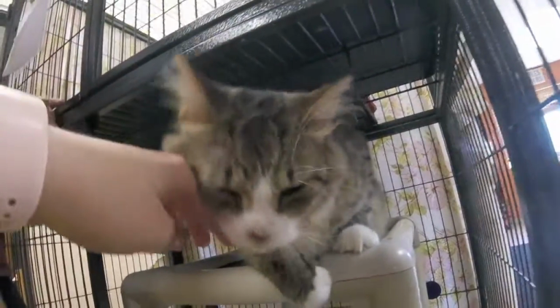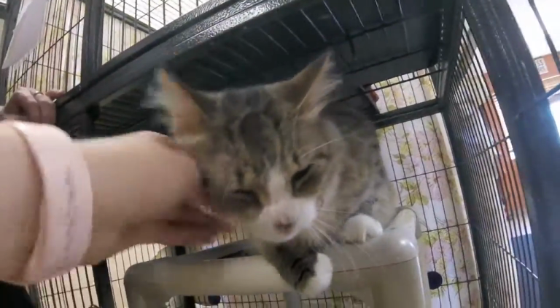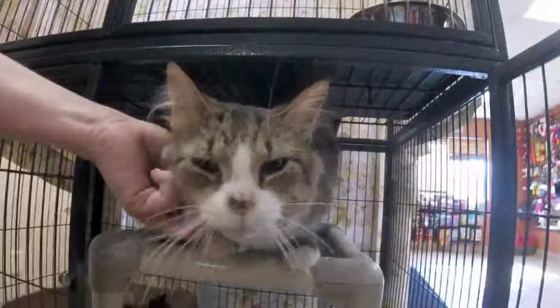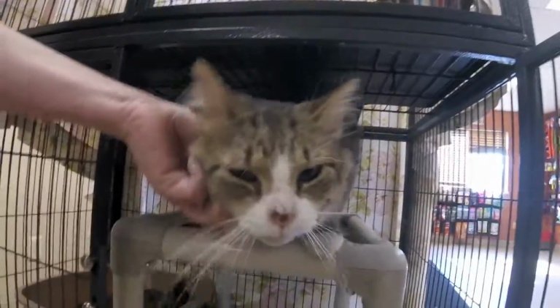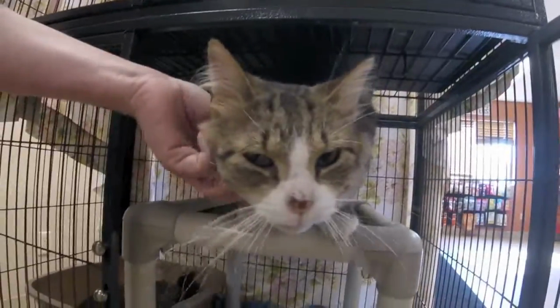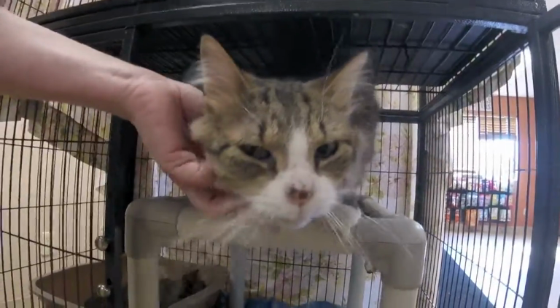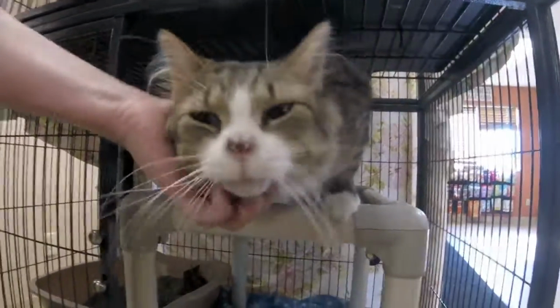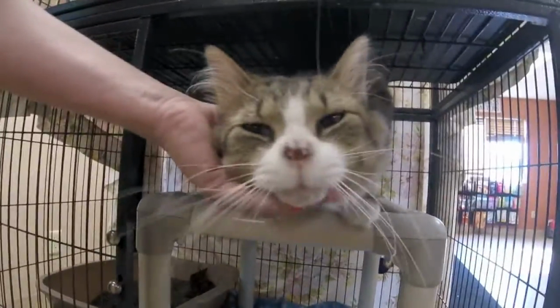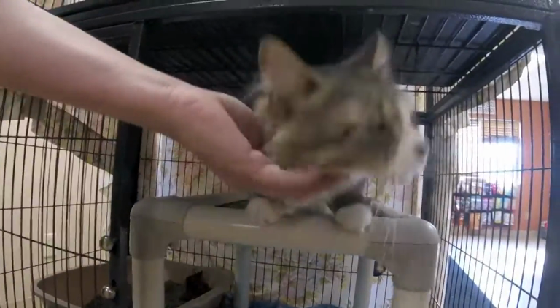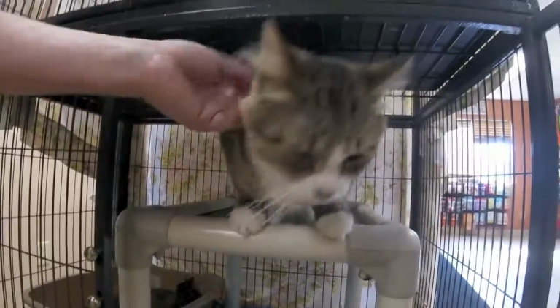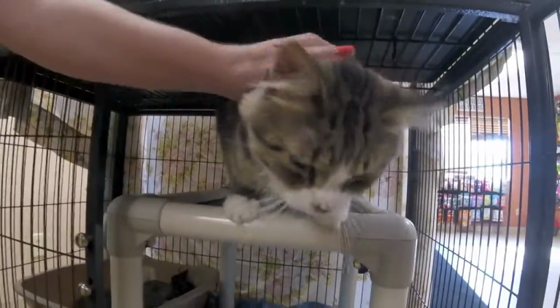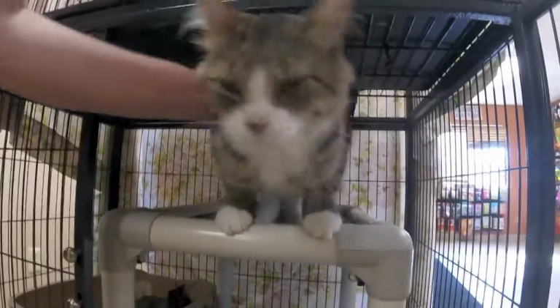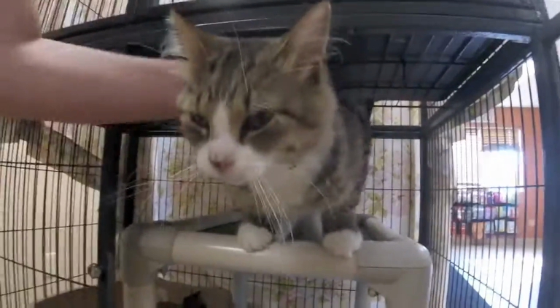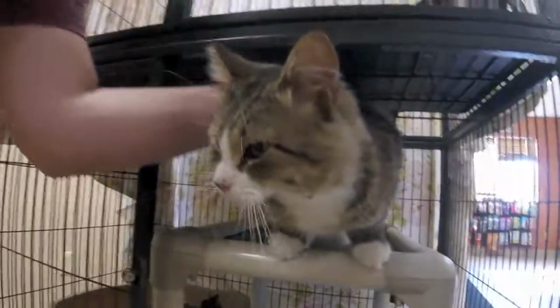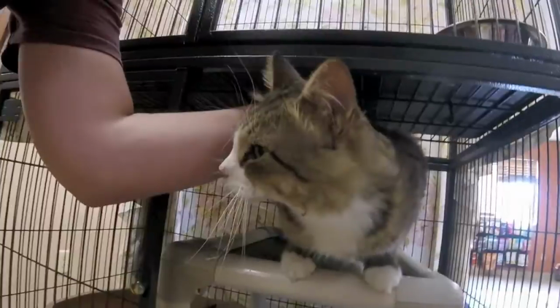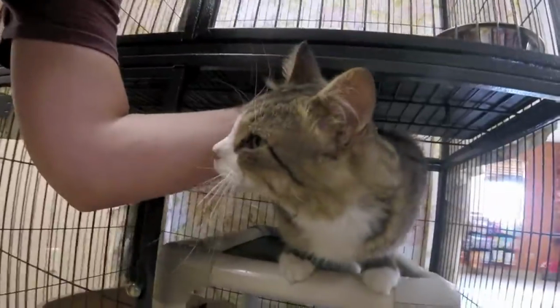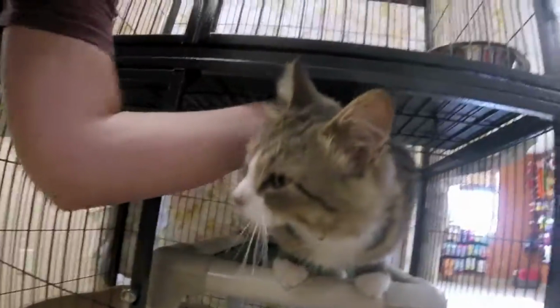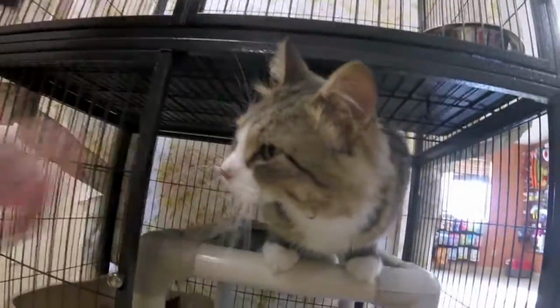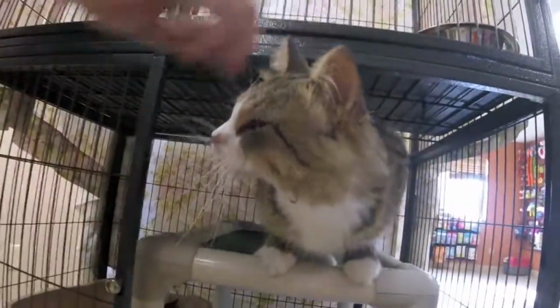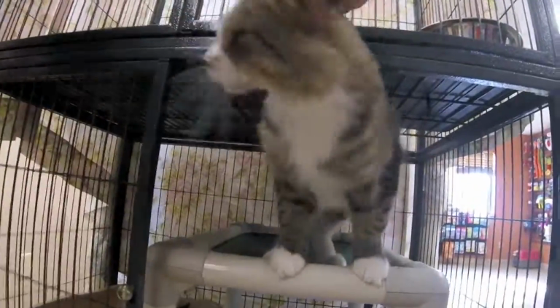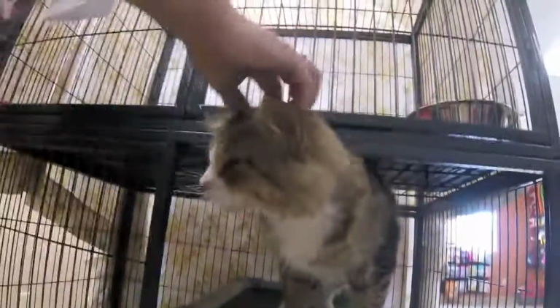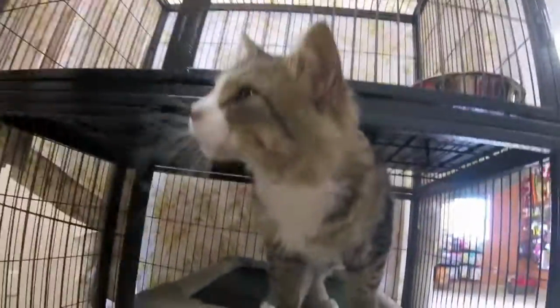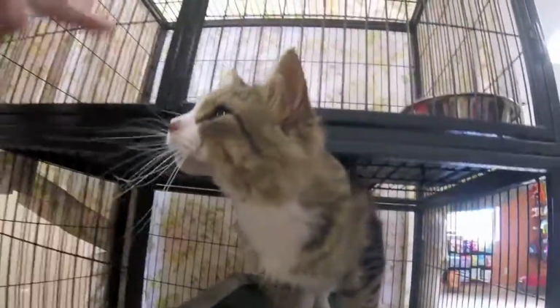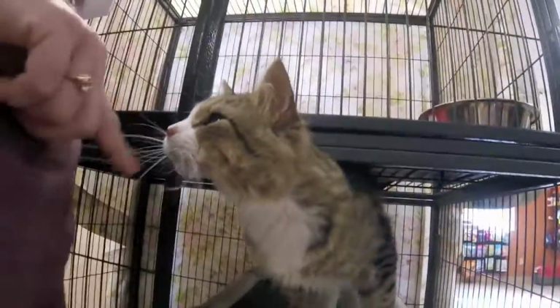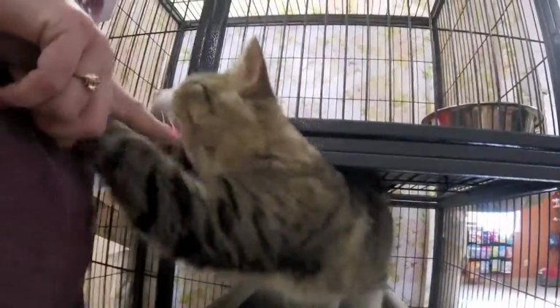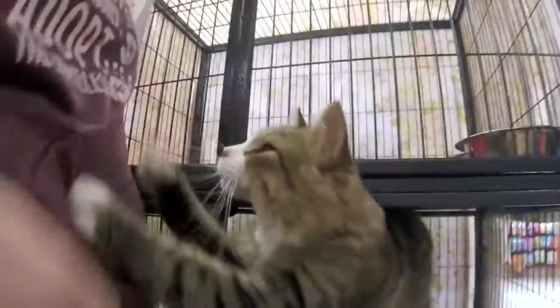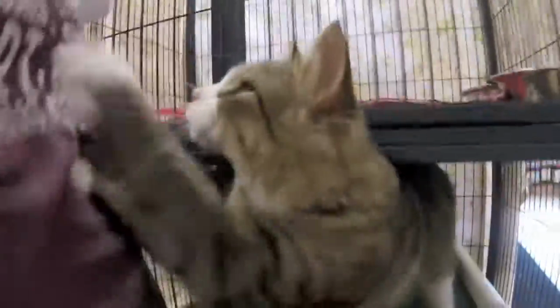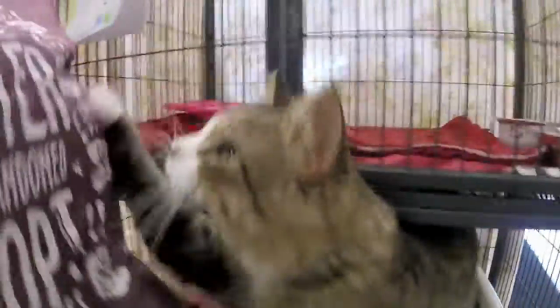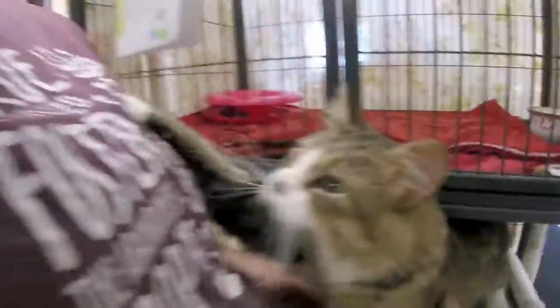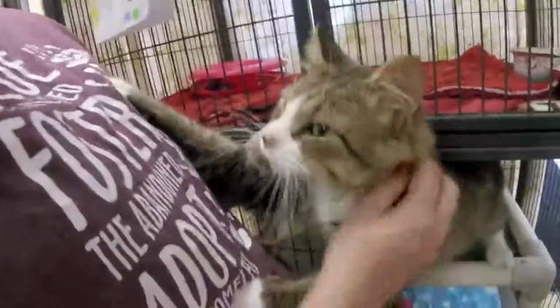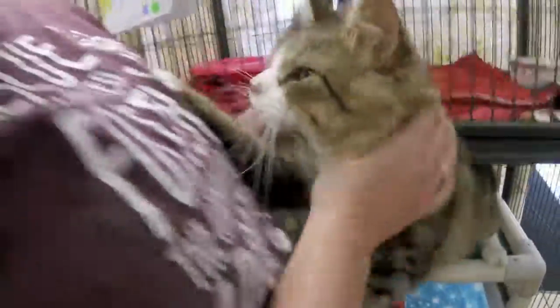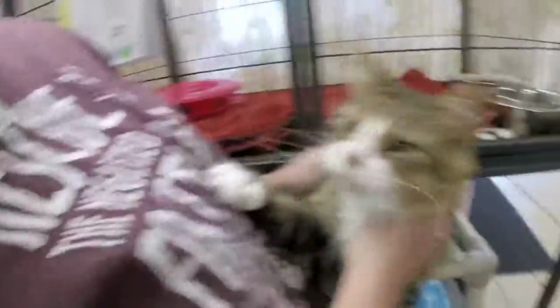Boba is all around a really sweet kitty. He's up here at the front lobby waiting for someone to fall for him, and he qualifies for a name-your-price promotion, so someone who wants to adopt him can choose their own adoption fee.